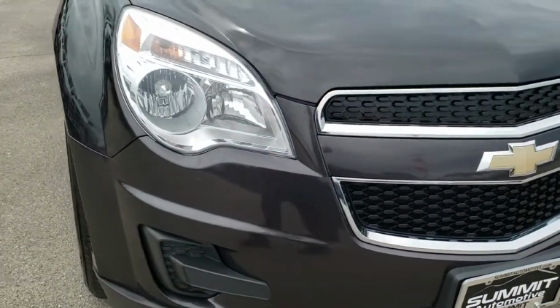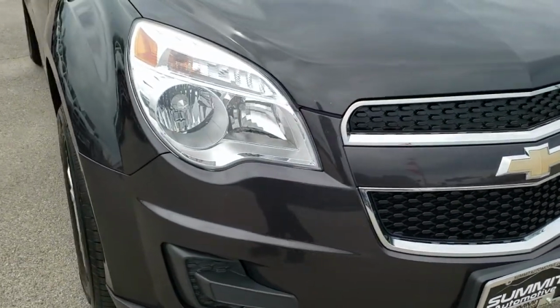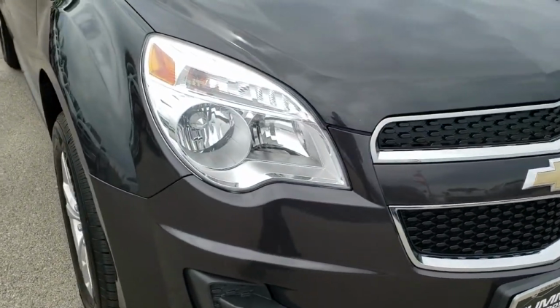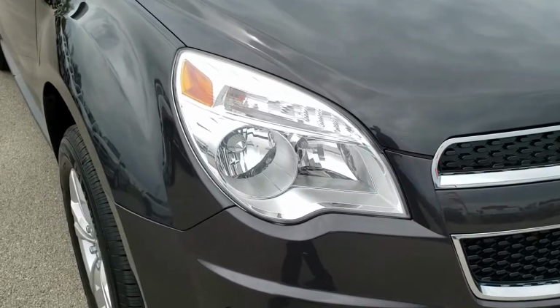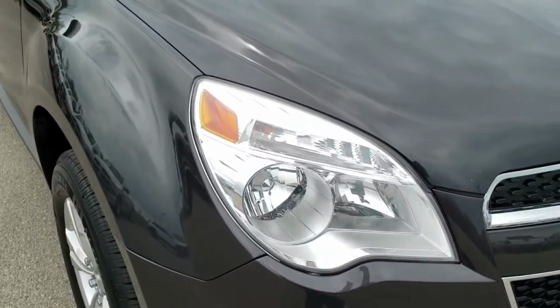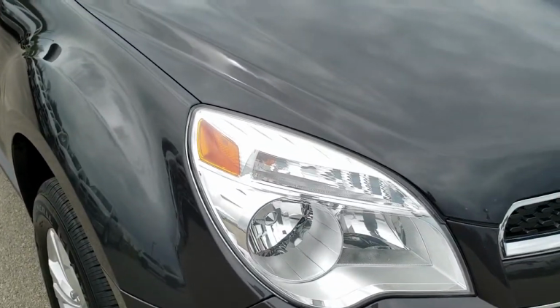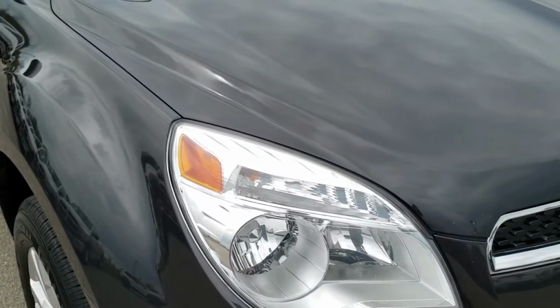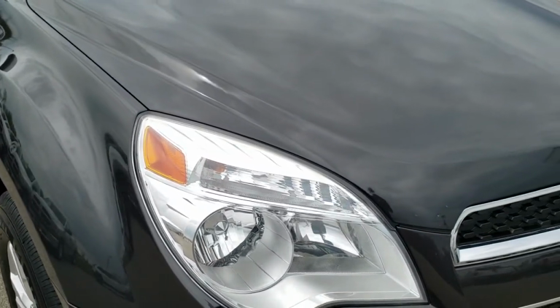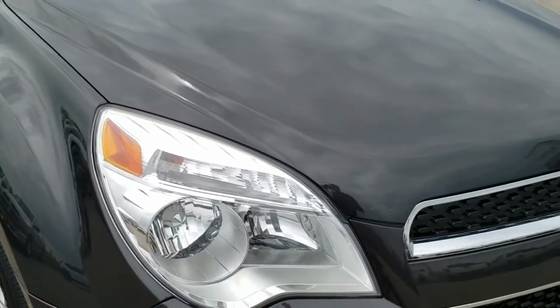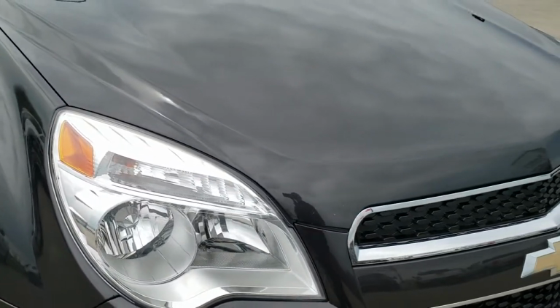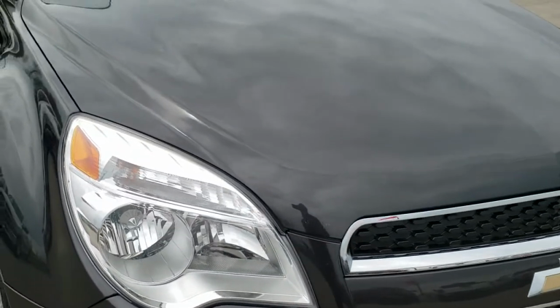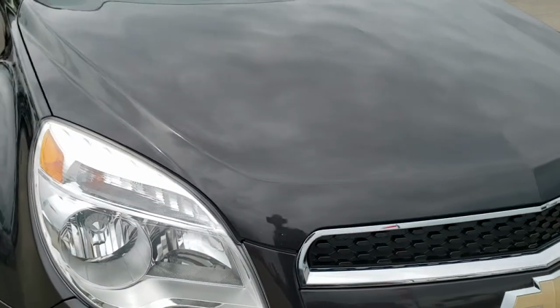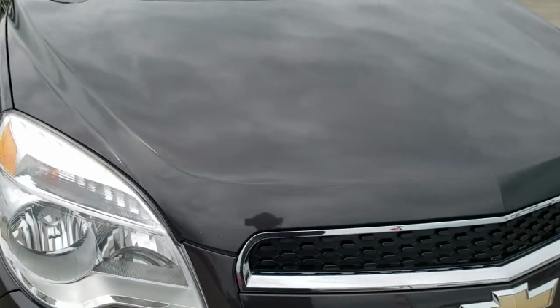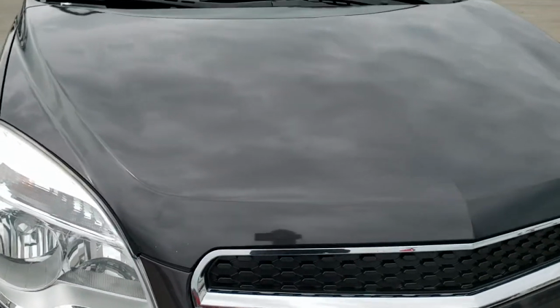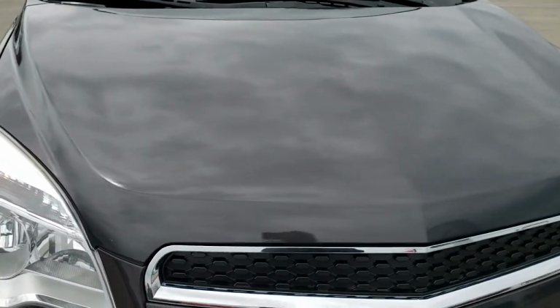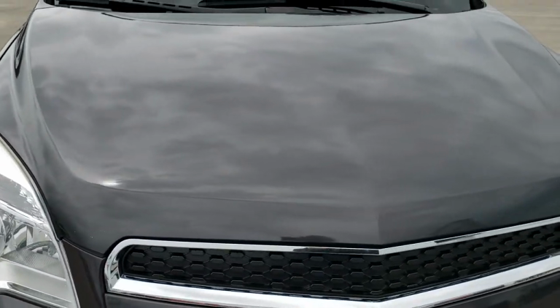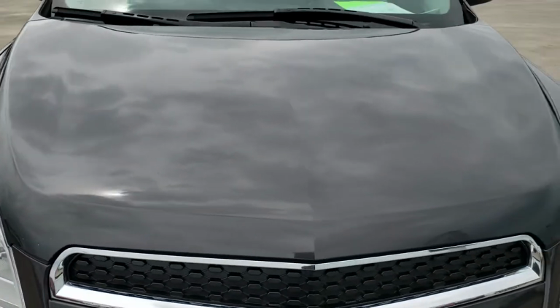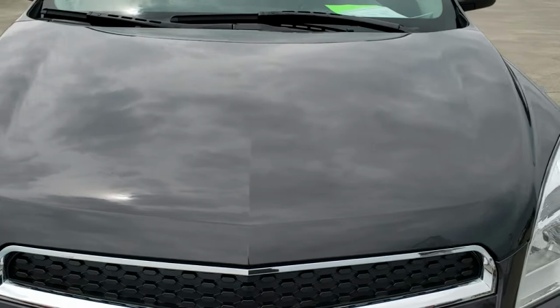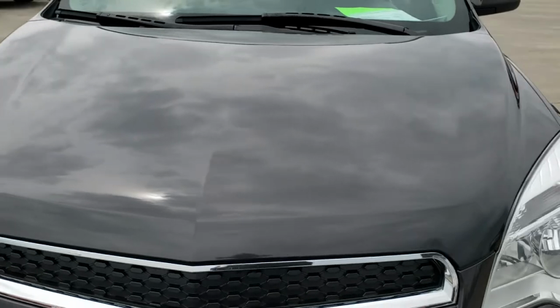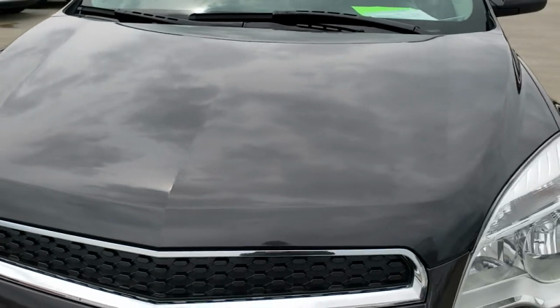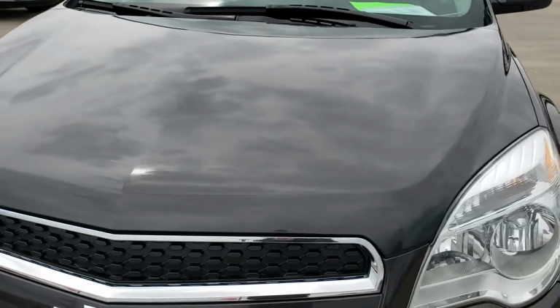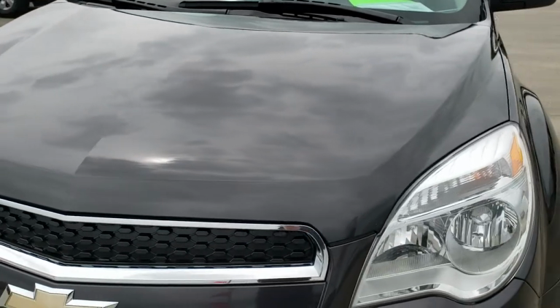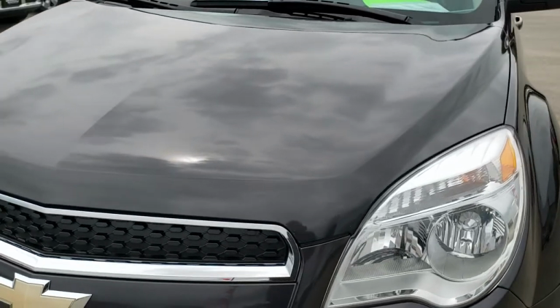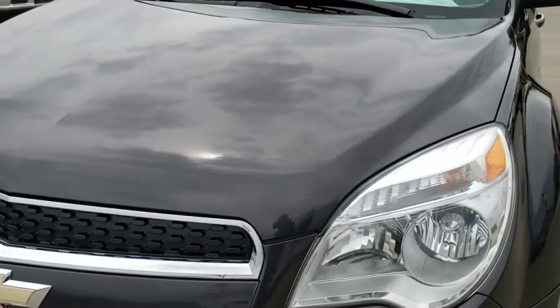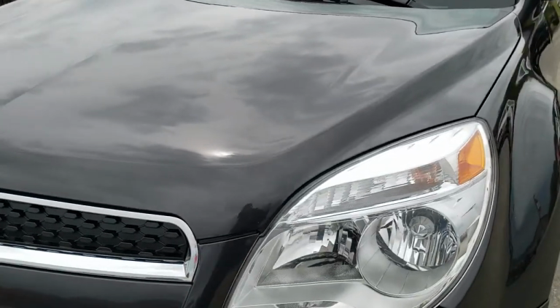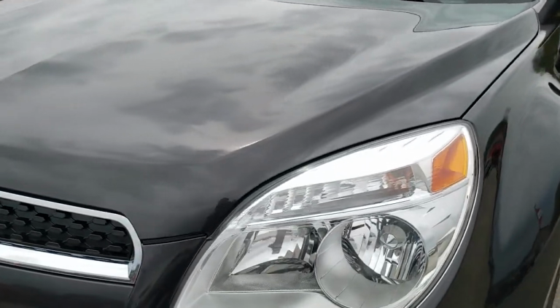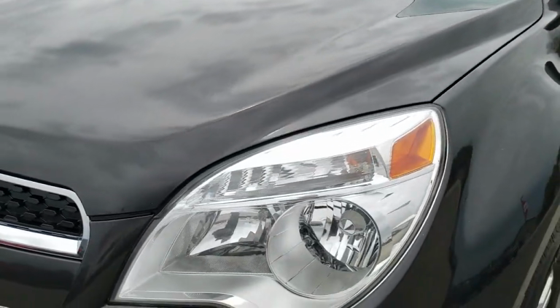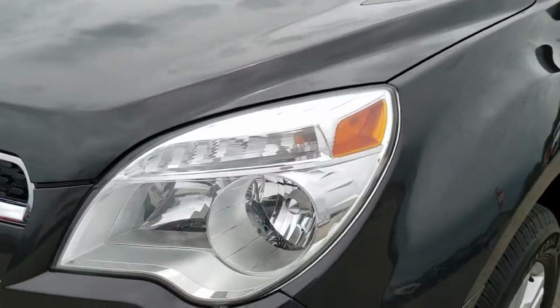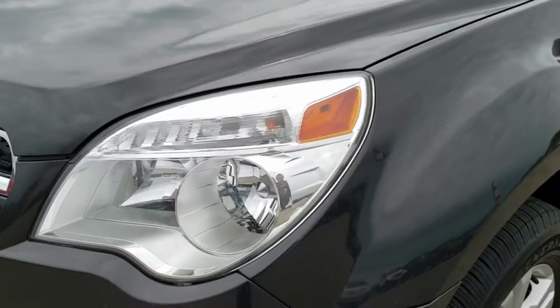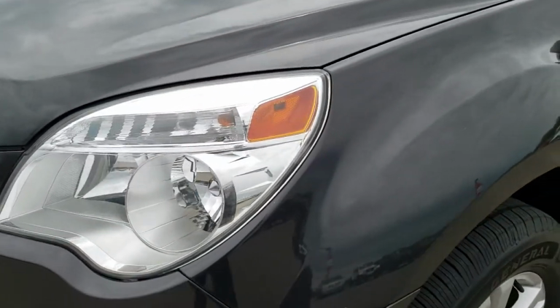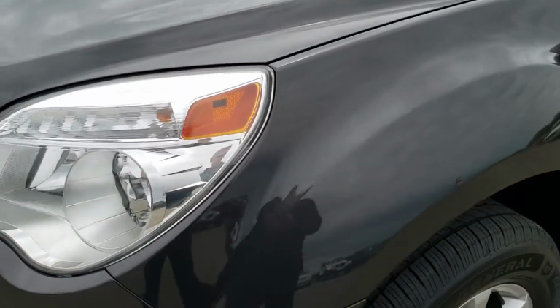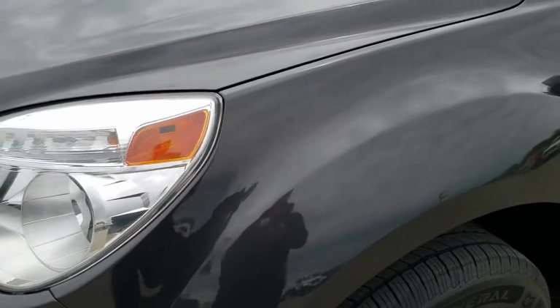This vehicle has the 2.4 liter four-cylinder motor, and from this HD video you will be able to tell that this Equinox is in really nice condition considering the miles on it.